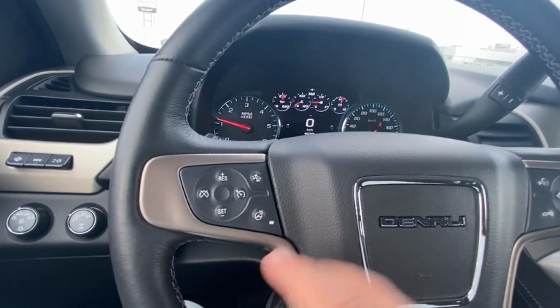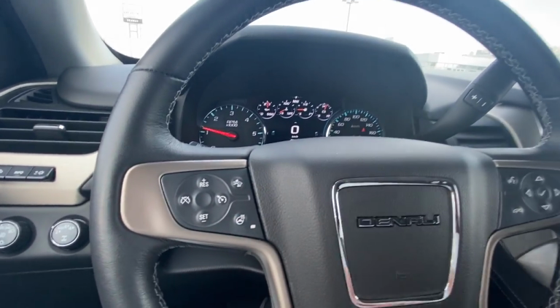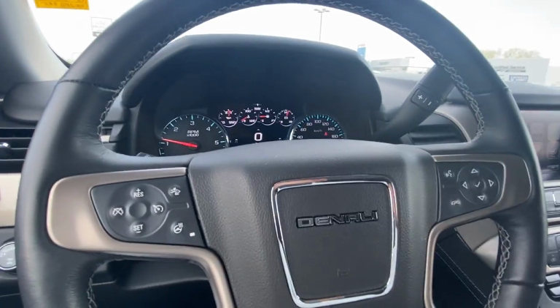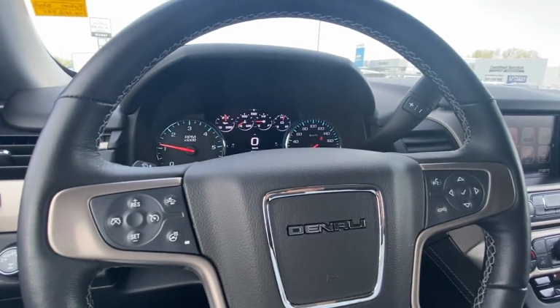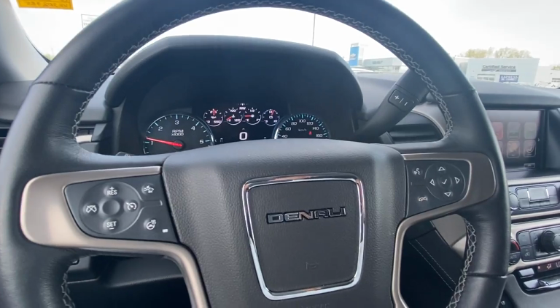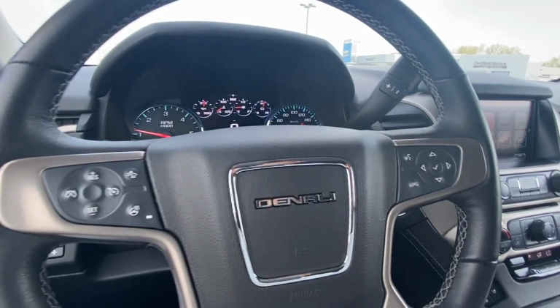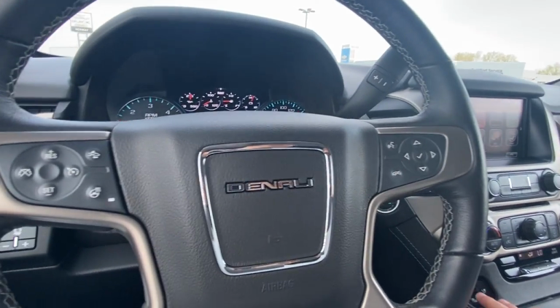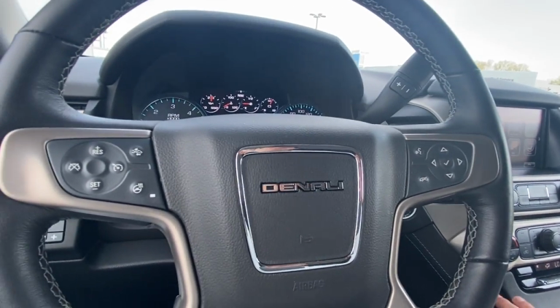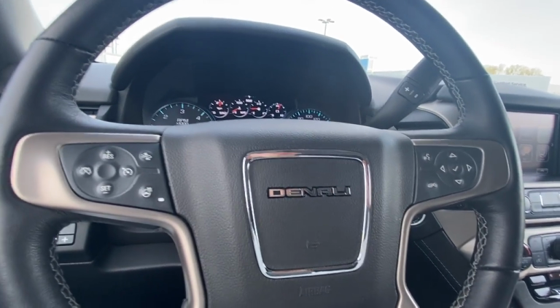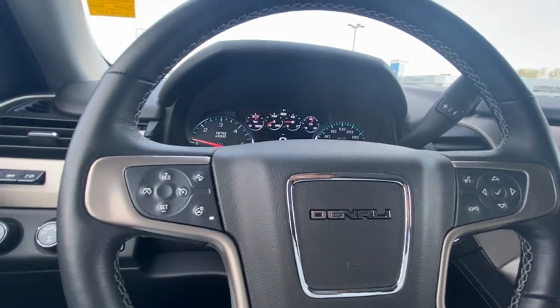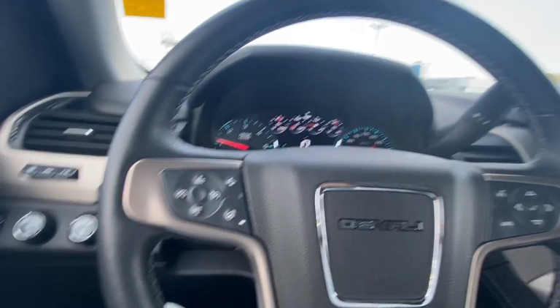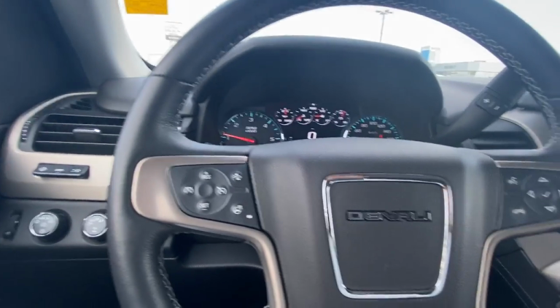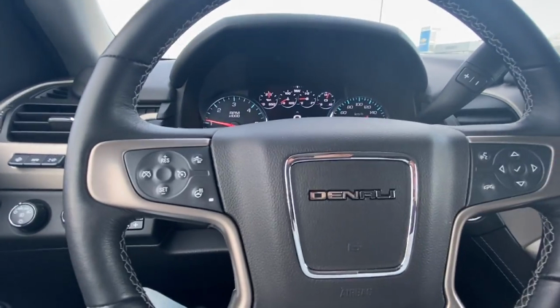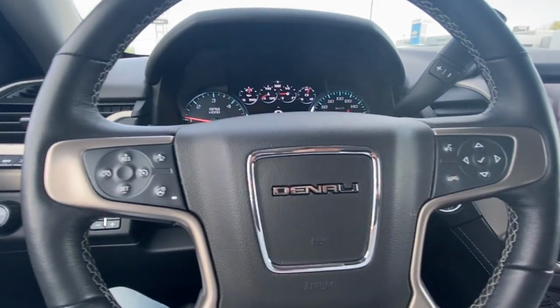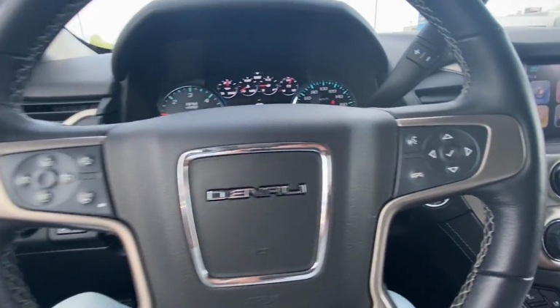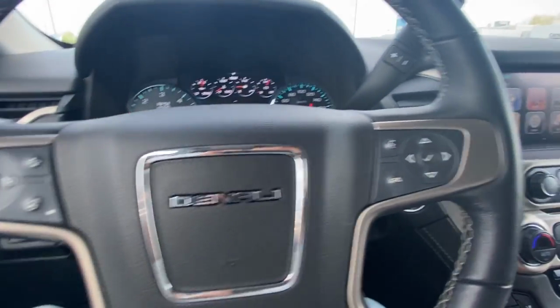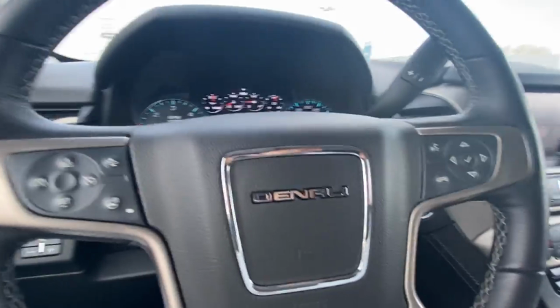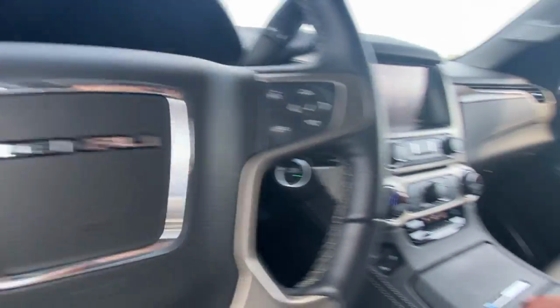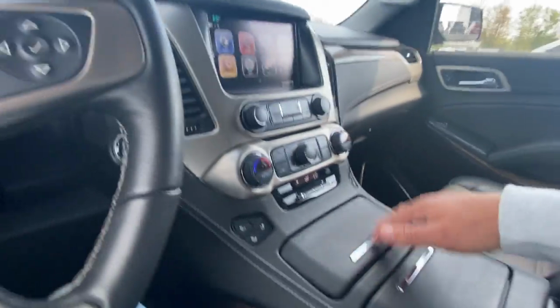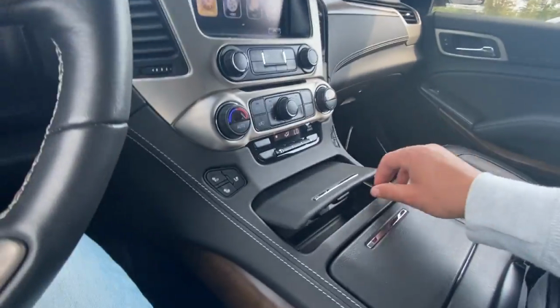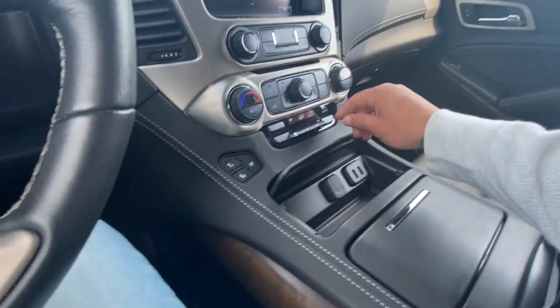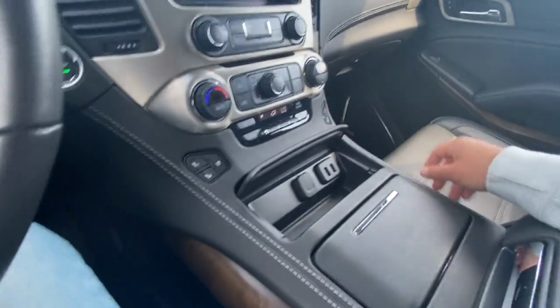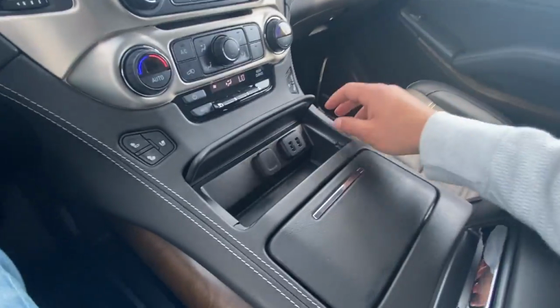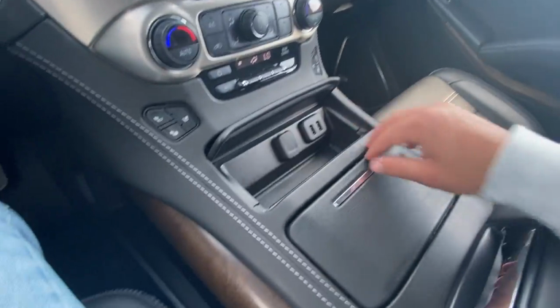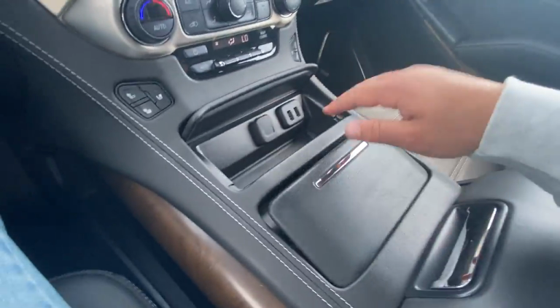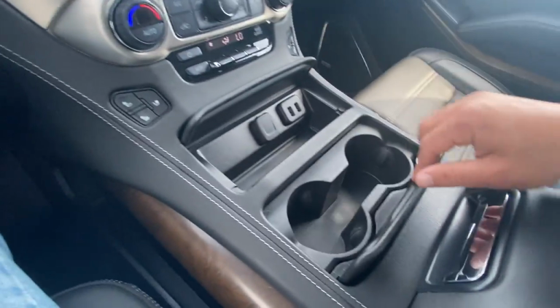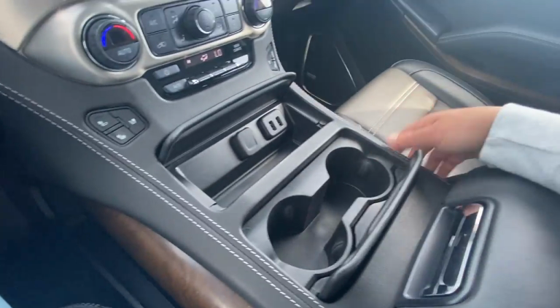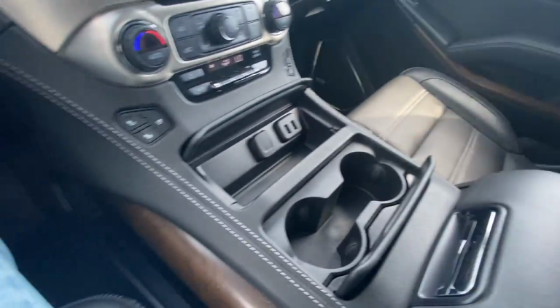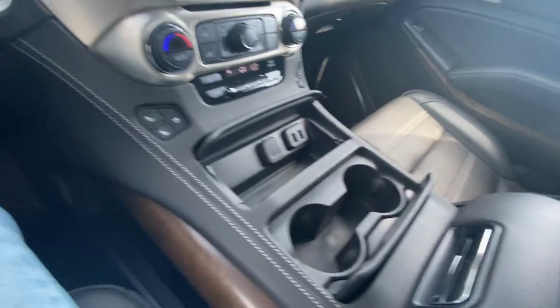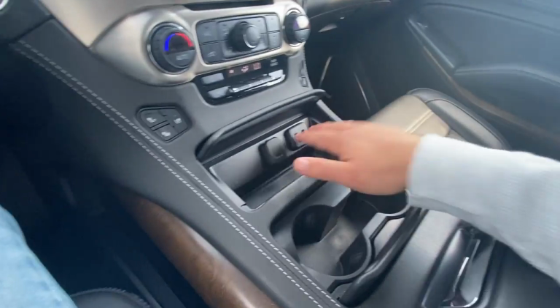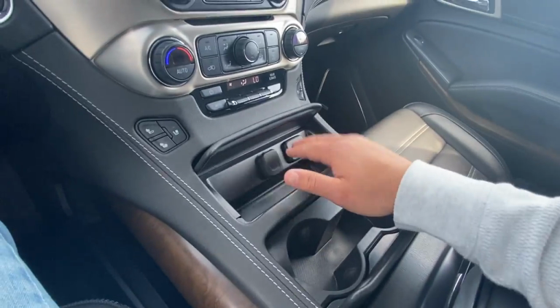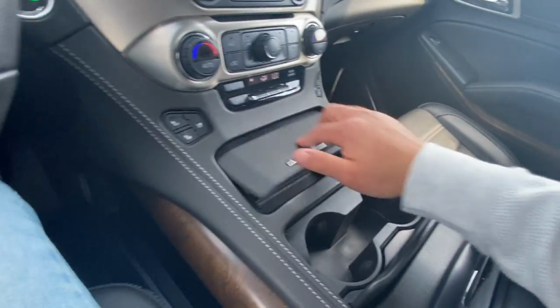You're obviously not going to be using the heated steering wheel during the summer months, but in the winter months it's going to come in handy for sure. There are also a few different compartments down here for storage, cup holders, and USB ports.